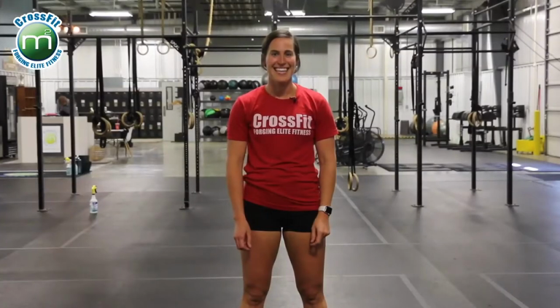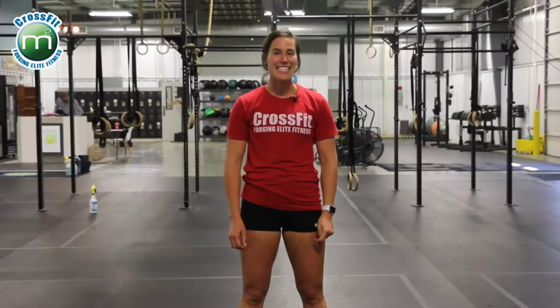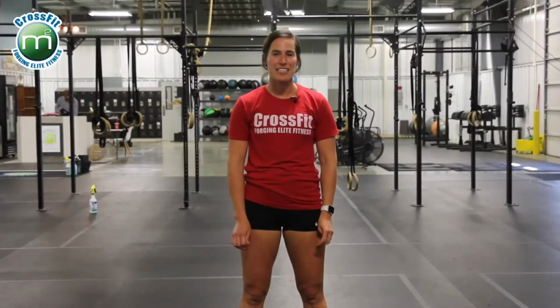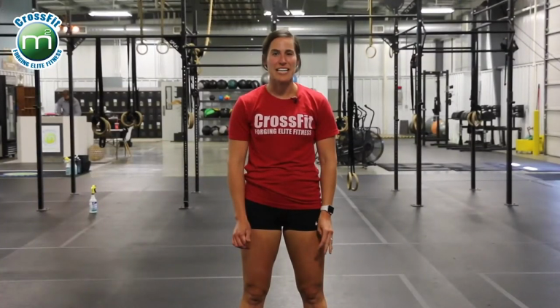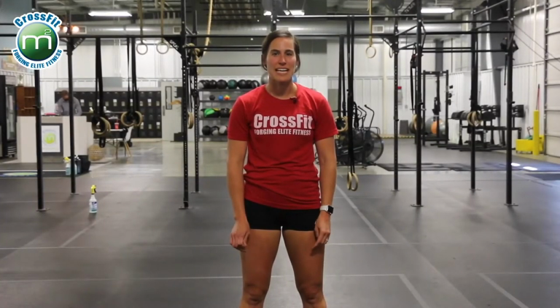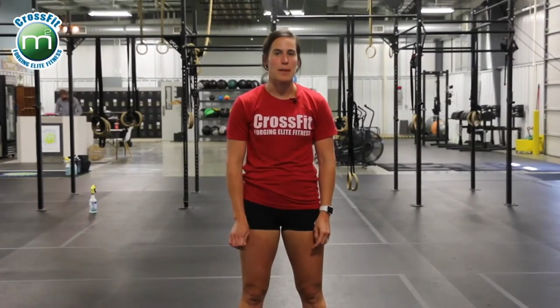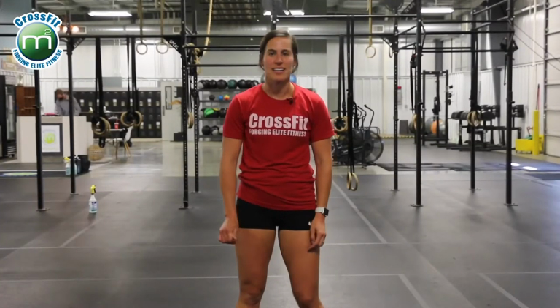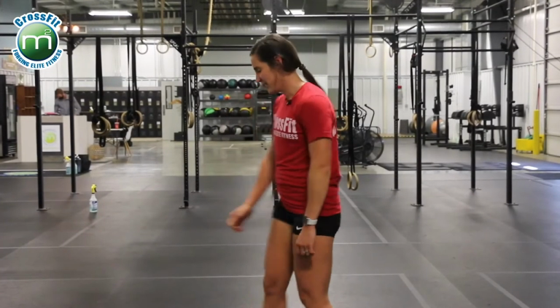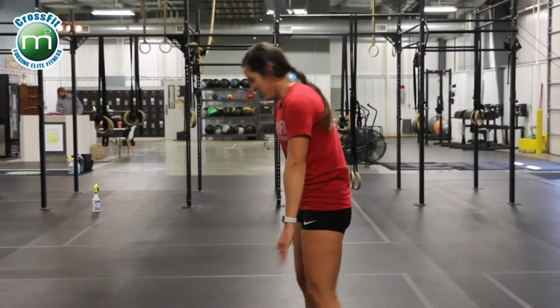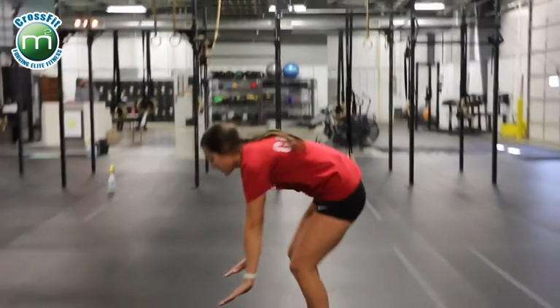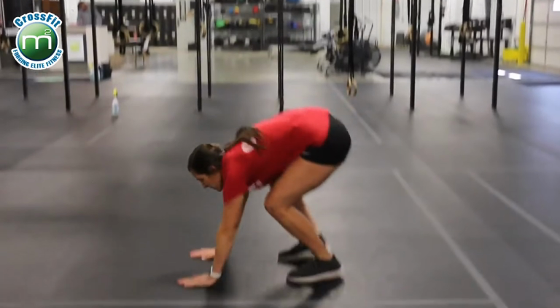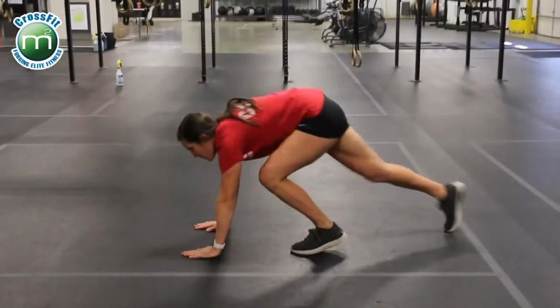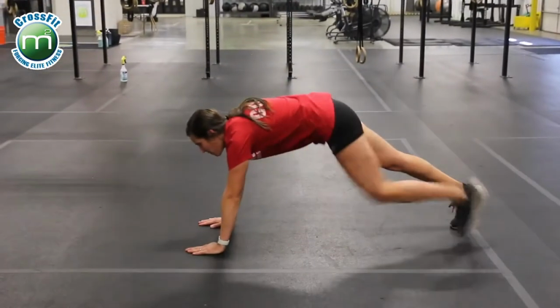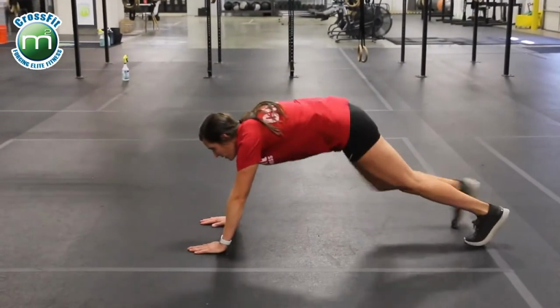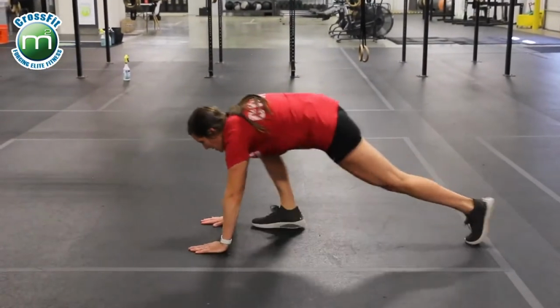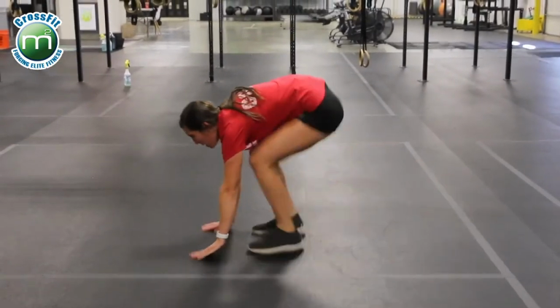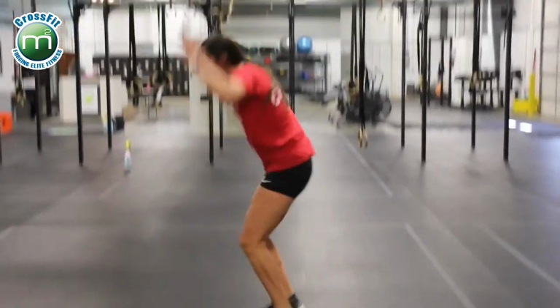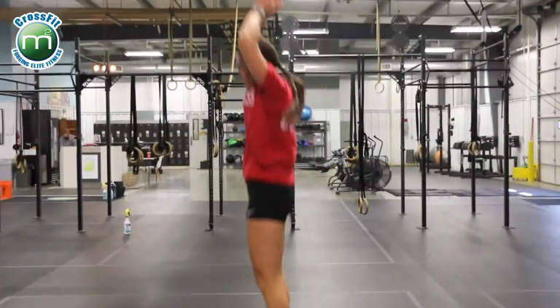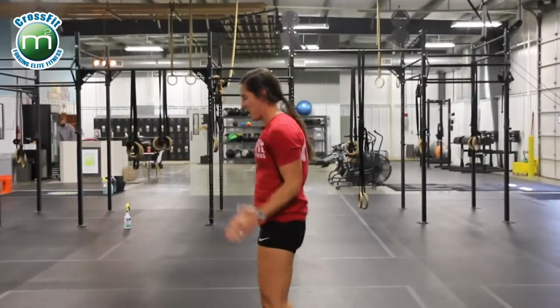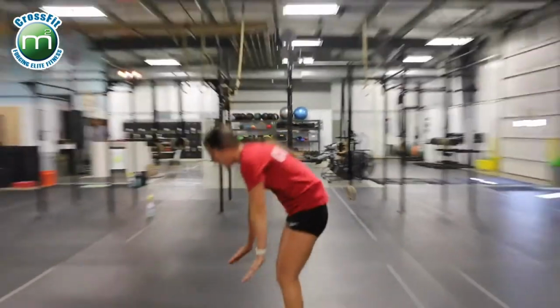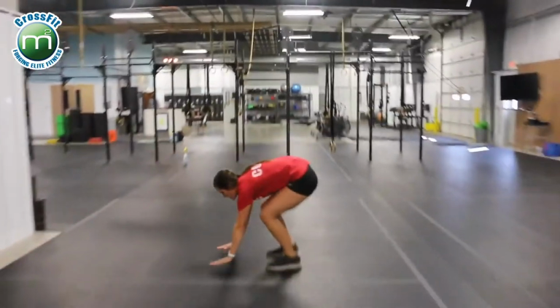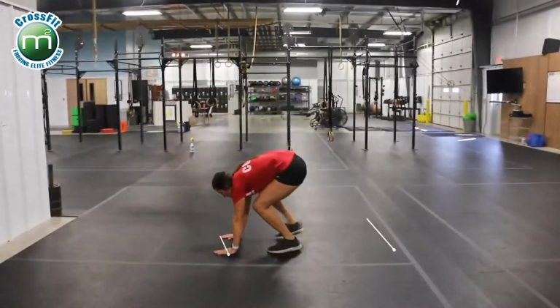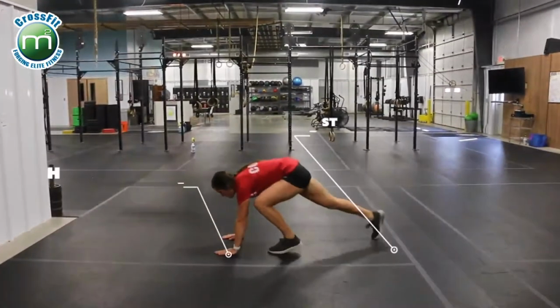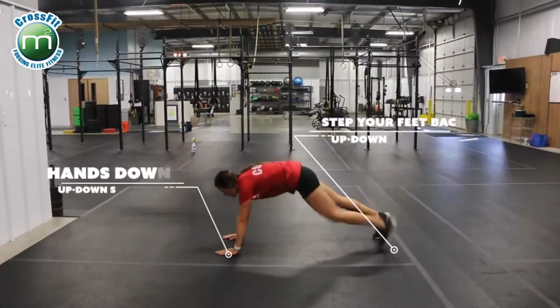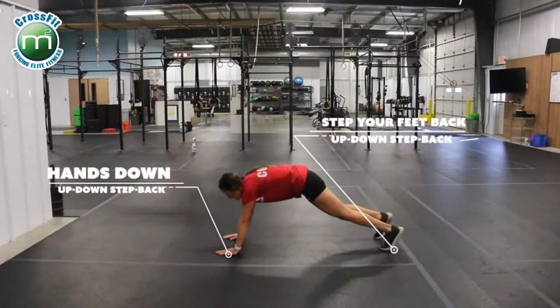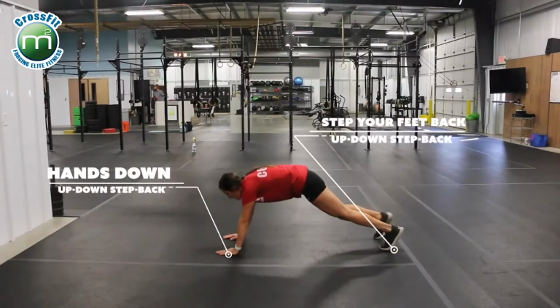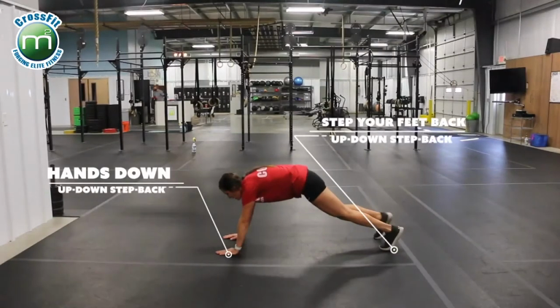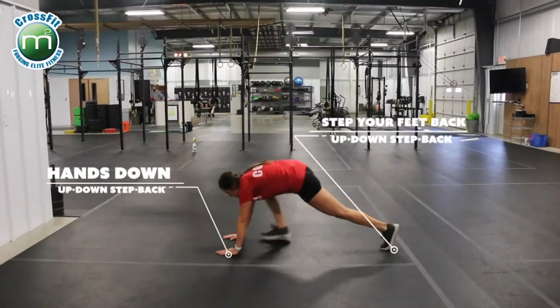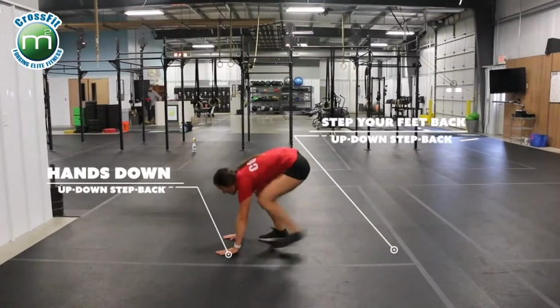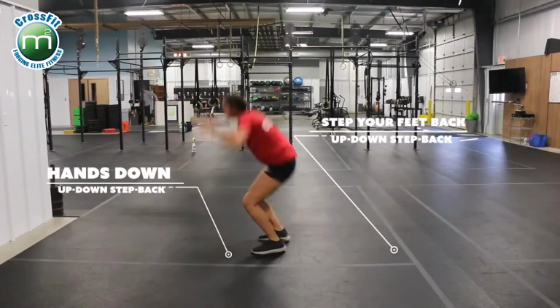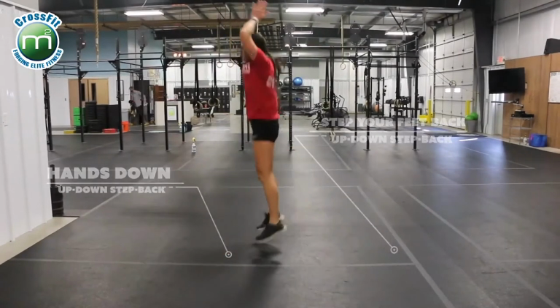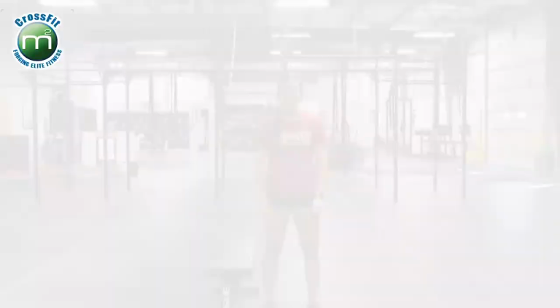The next option is the up and down step back. Hands down, step your feet back, step them up, jump and clap.